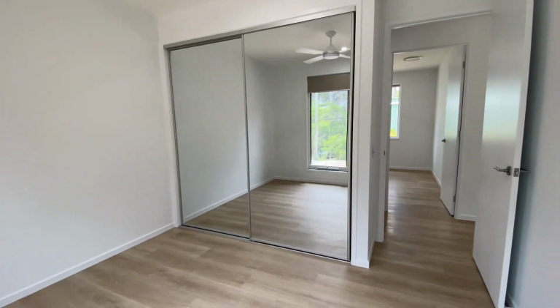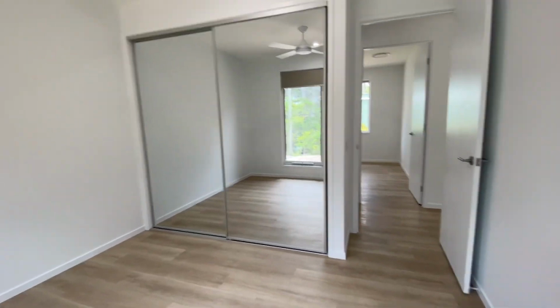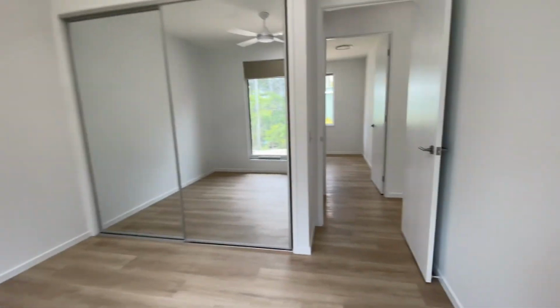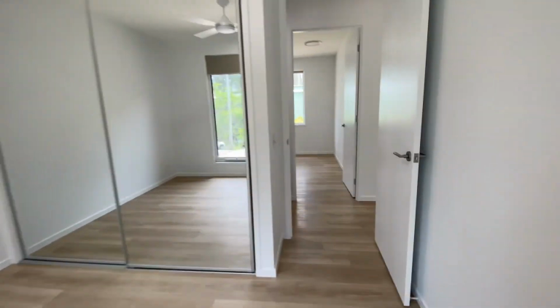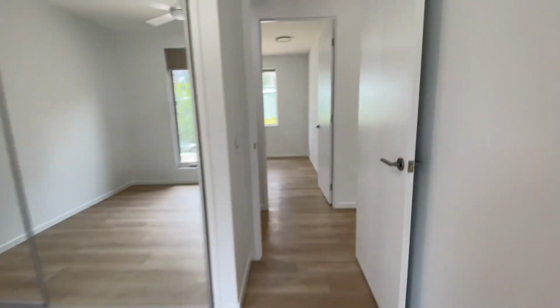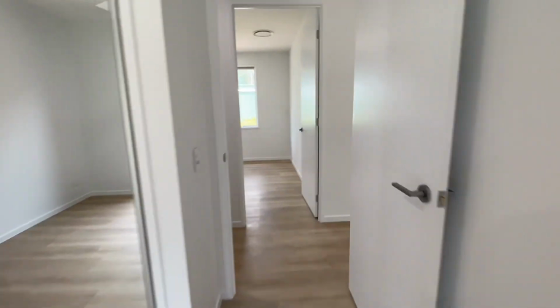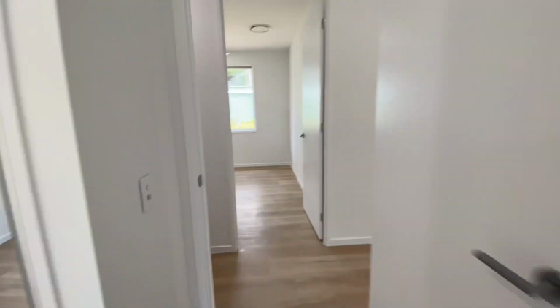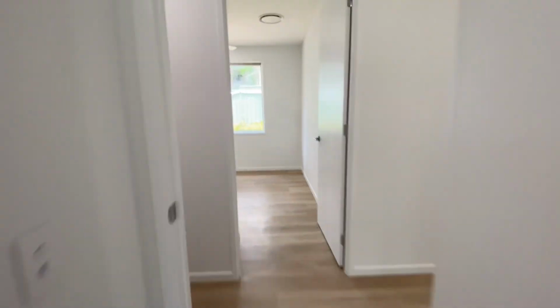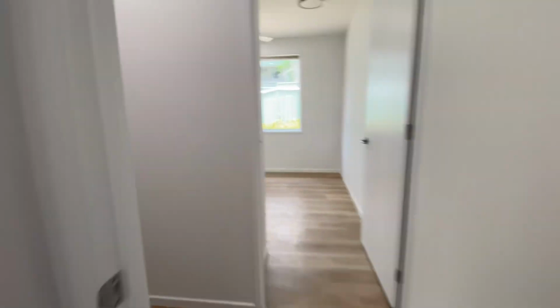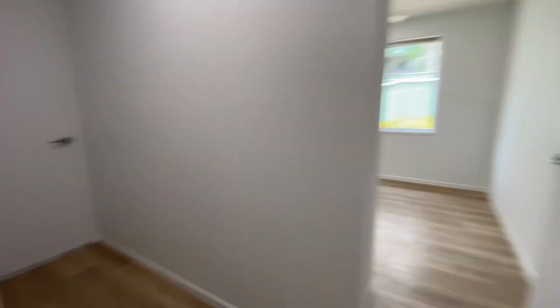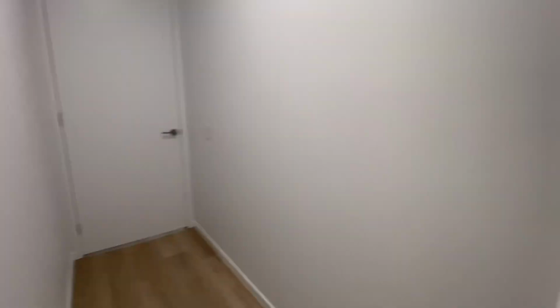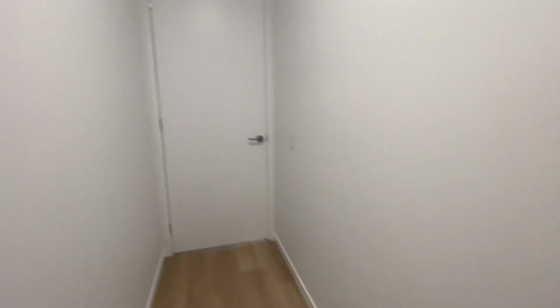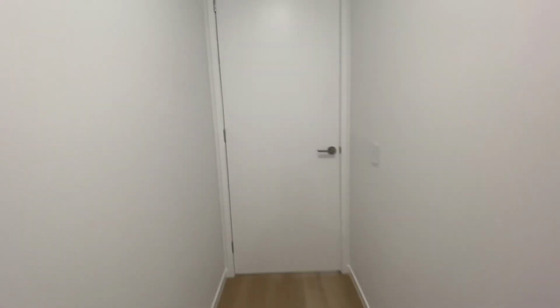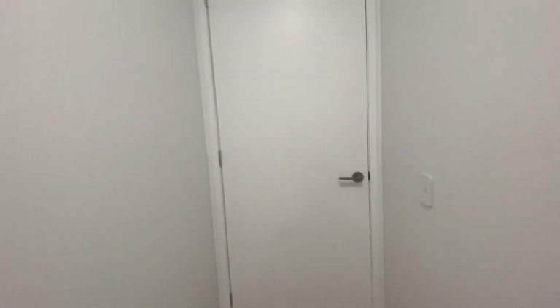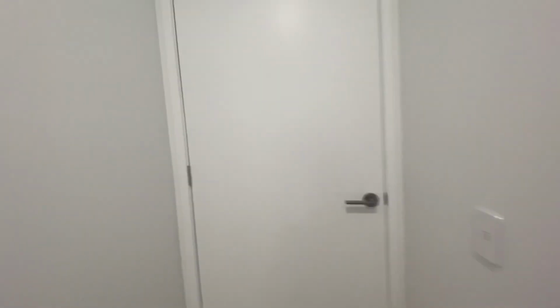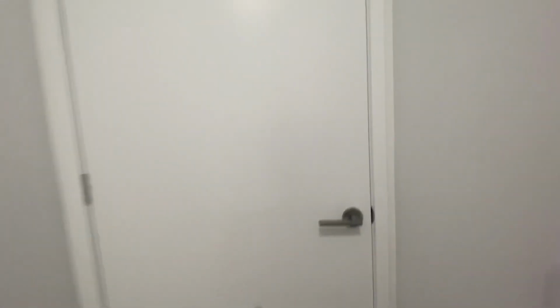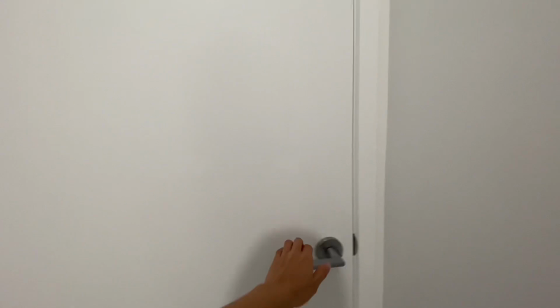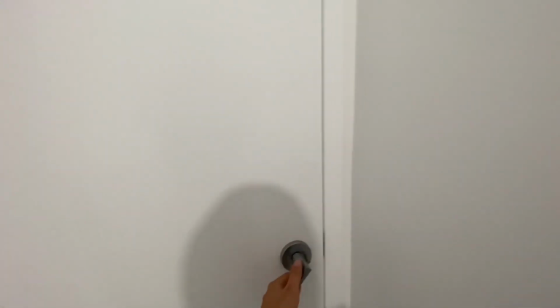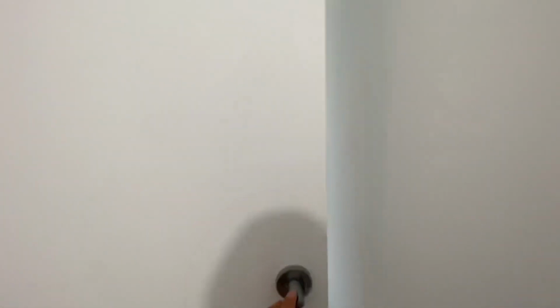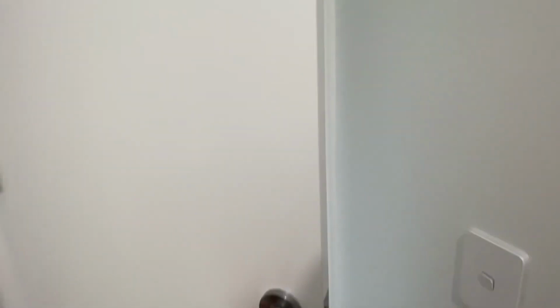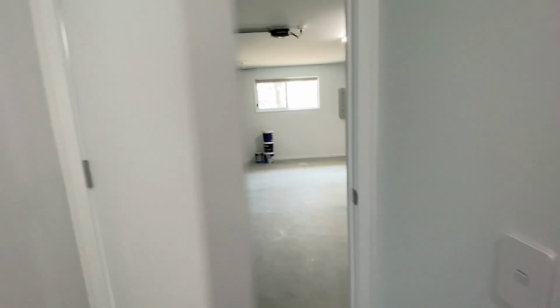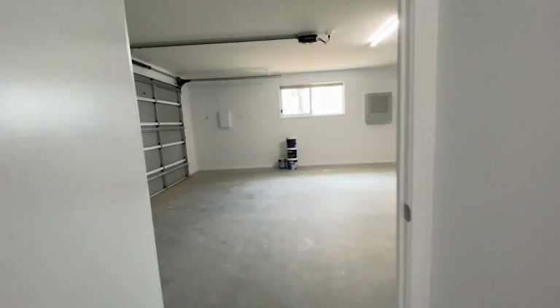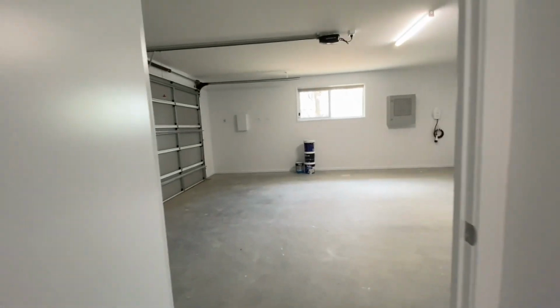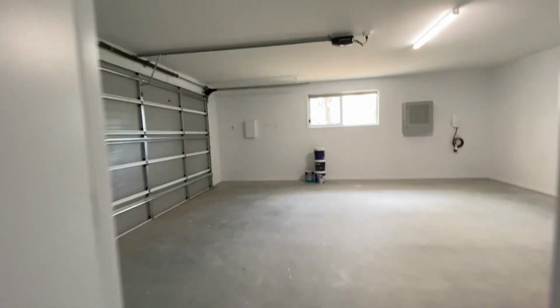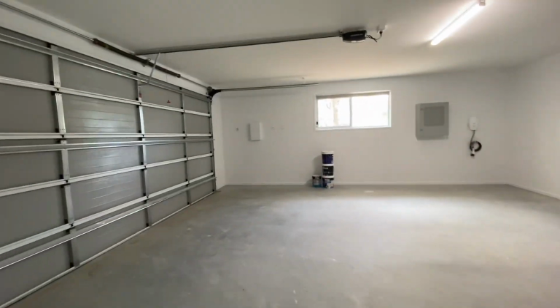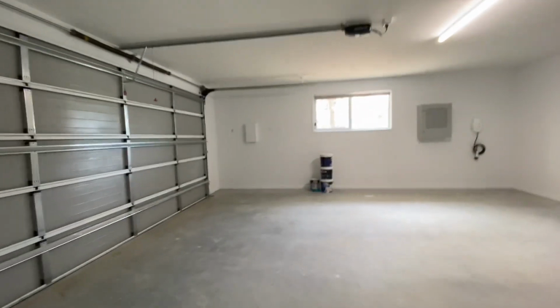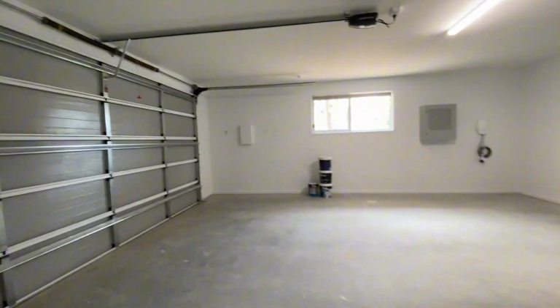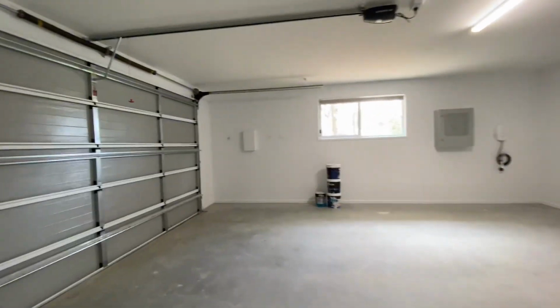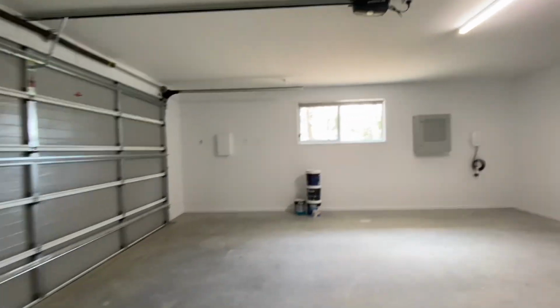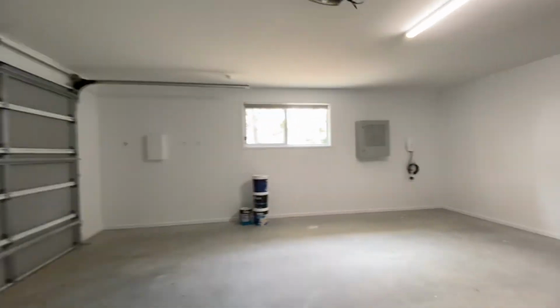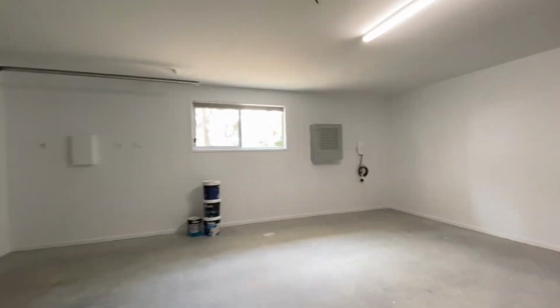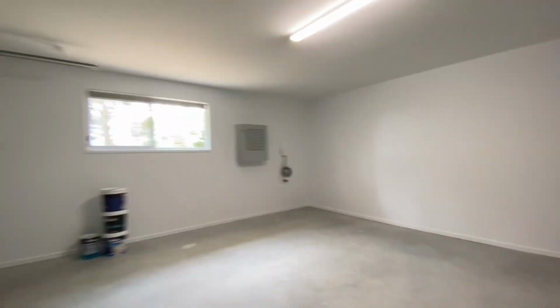As you can see, this two car garage is large and spacious, offering plenty of storage room for the family to enjoy.